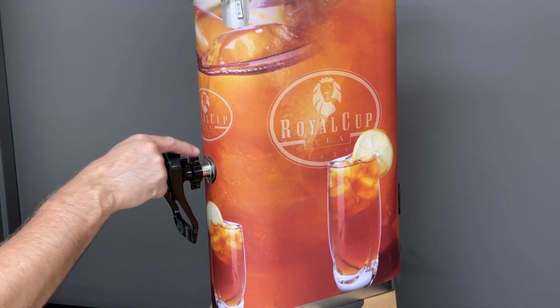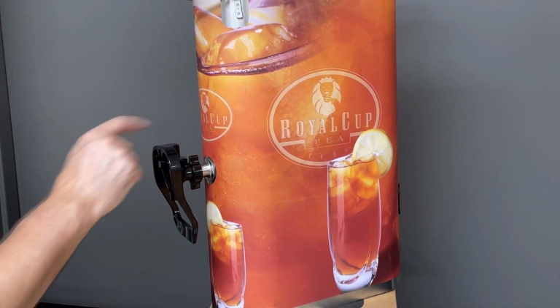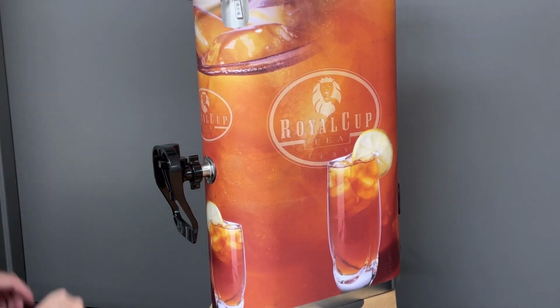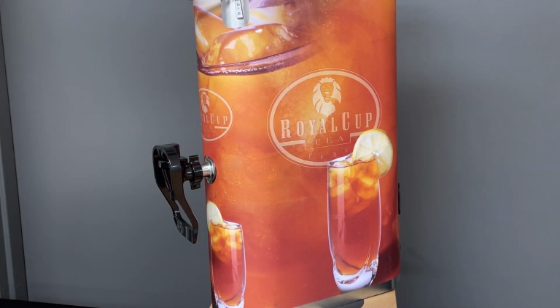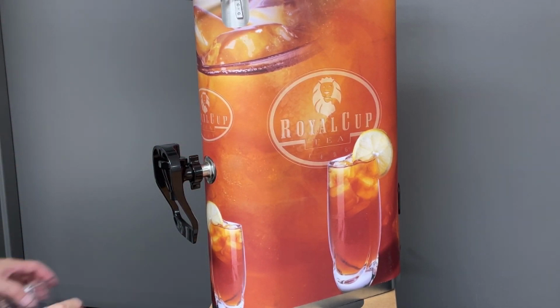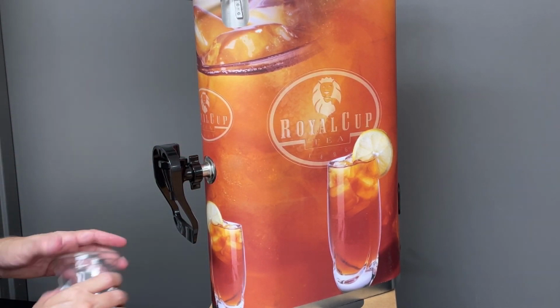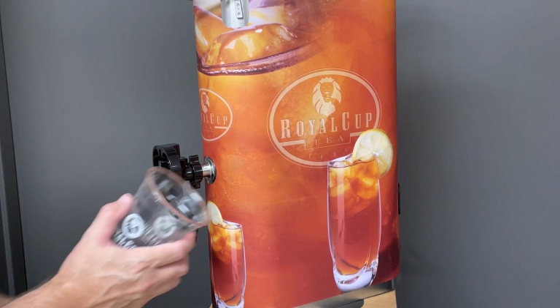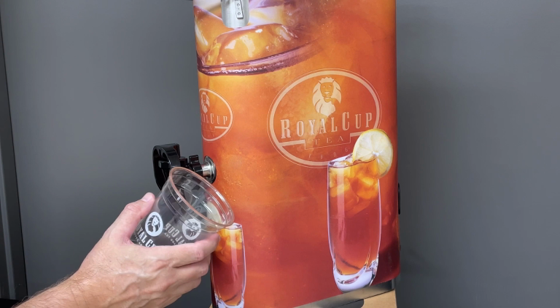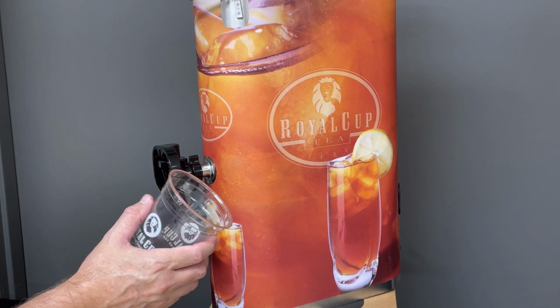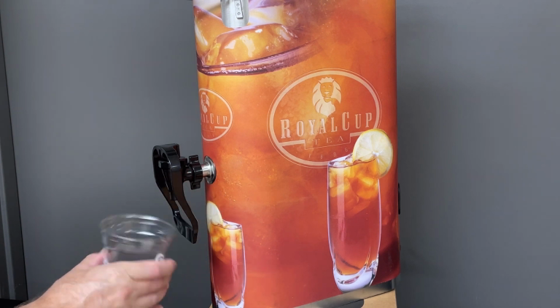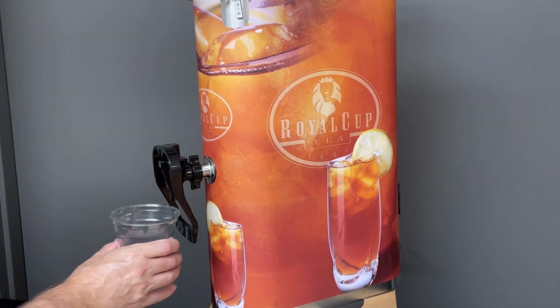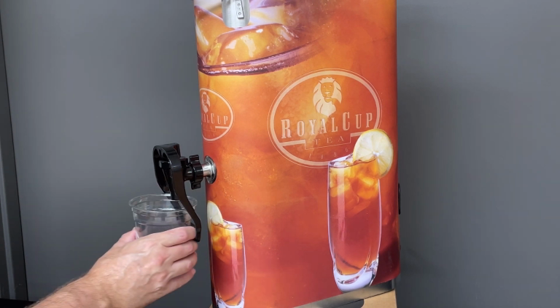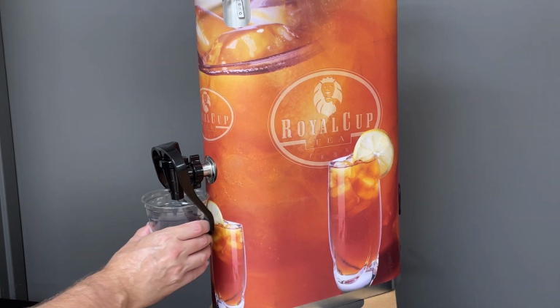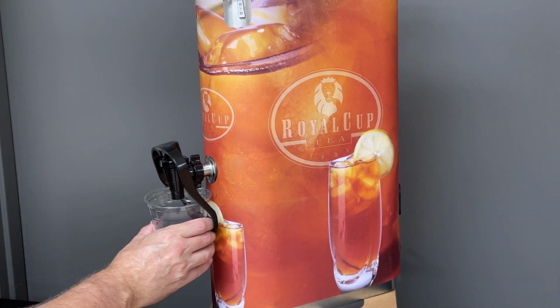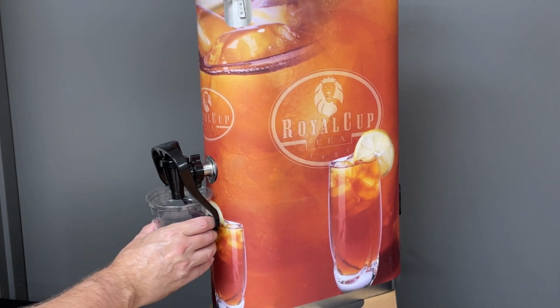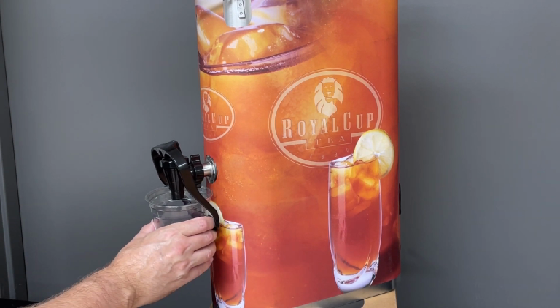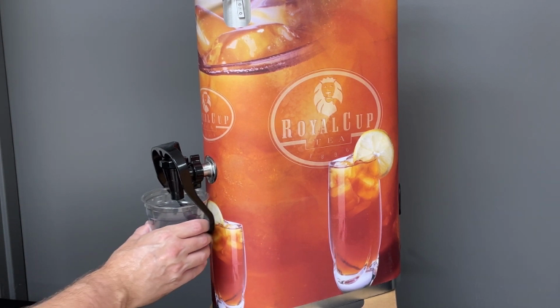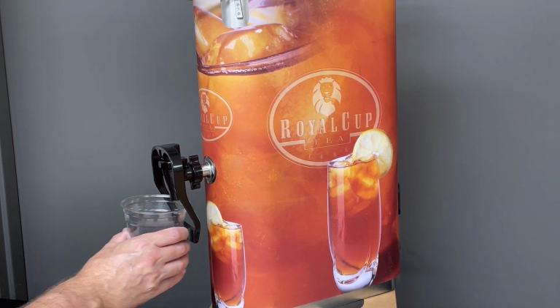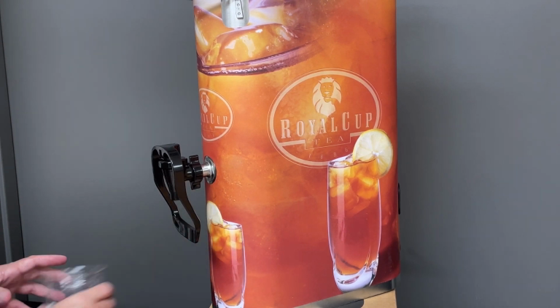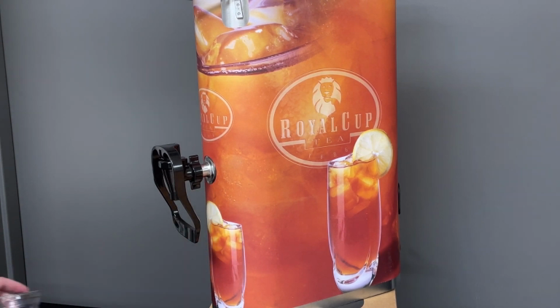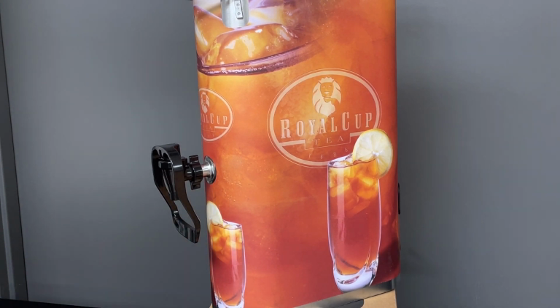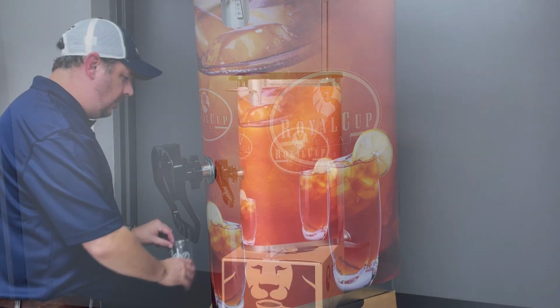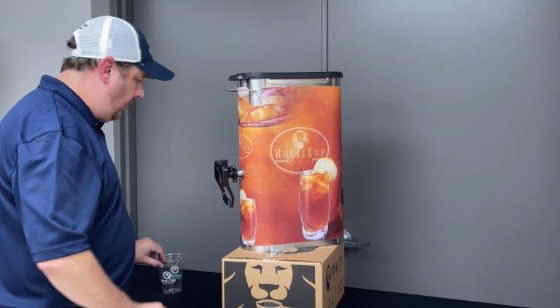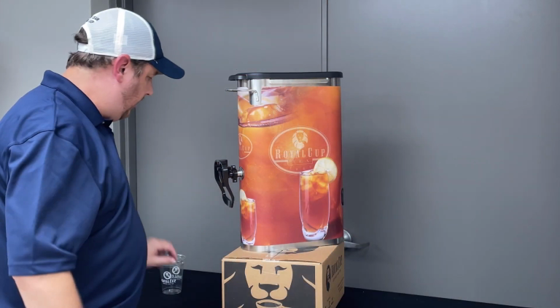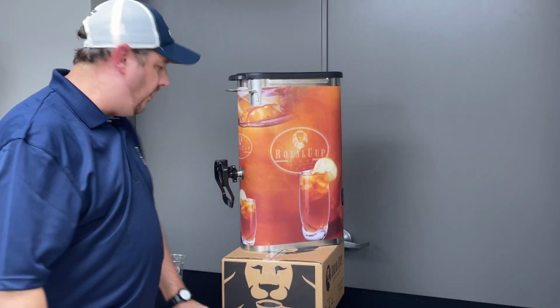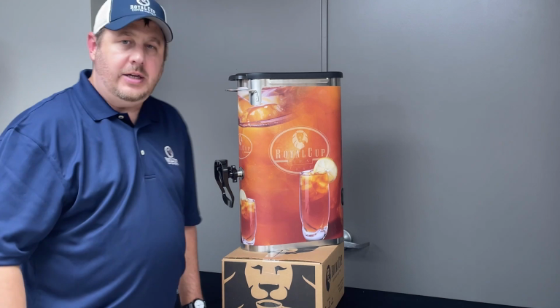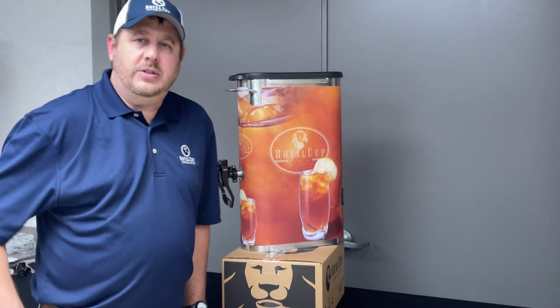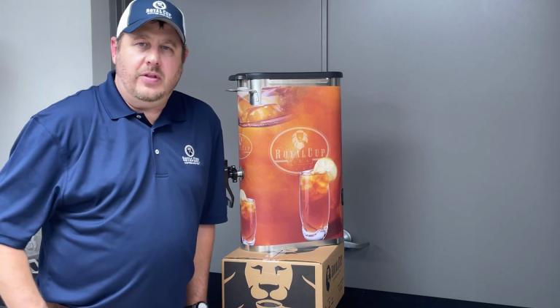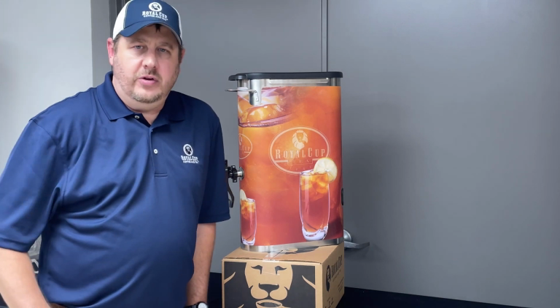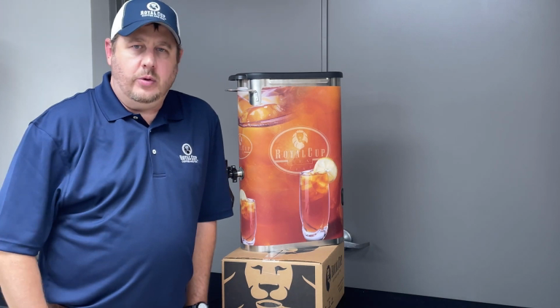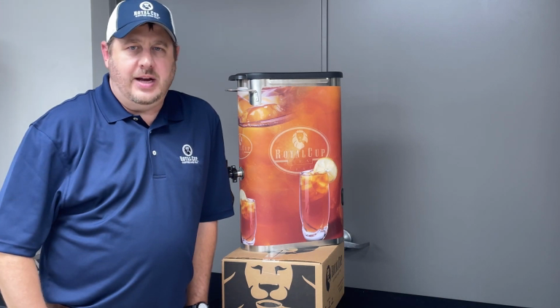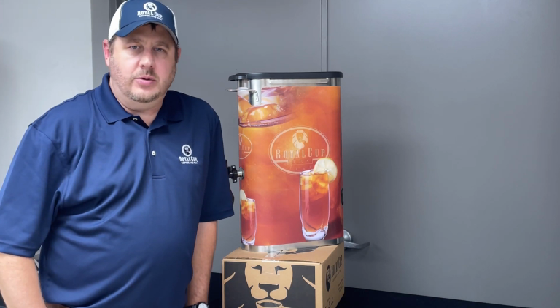Once you've got it attached, you should be able to take your cup and push it up against it to dispense and get any product. If you have any issues after that, feel free to reach out to us.